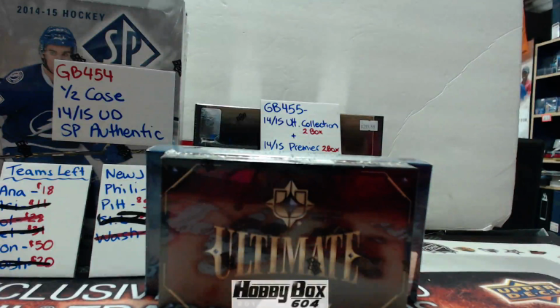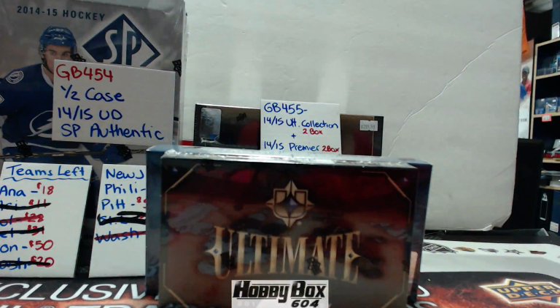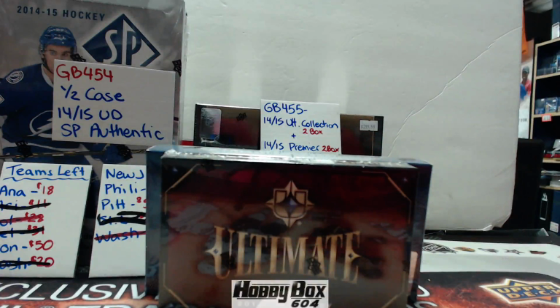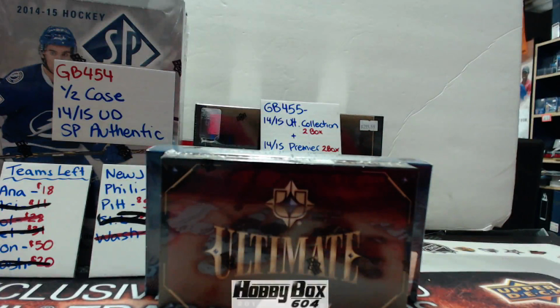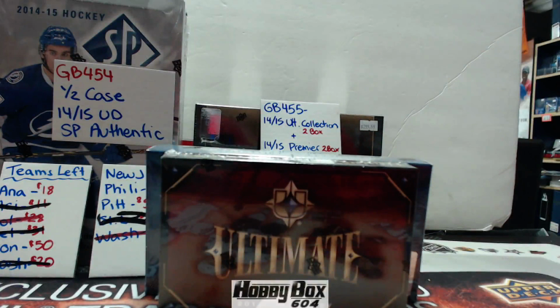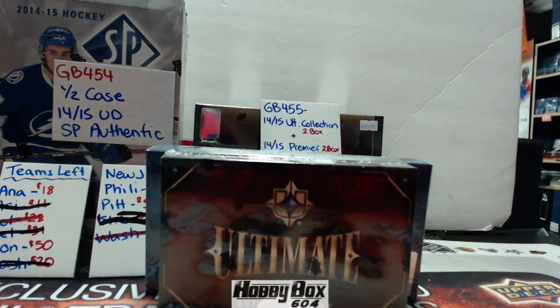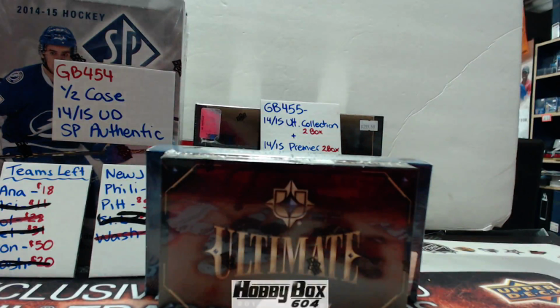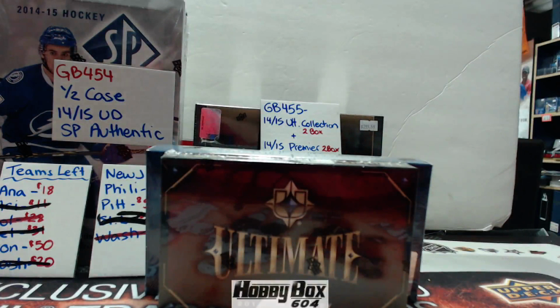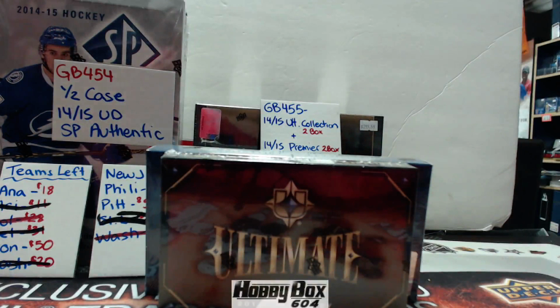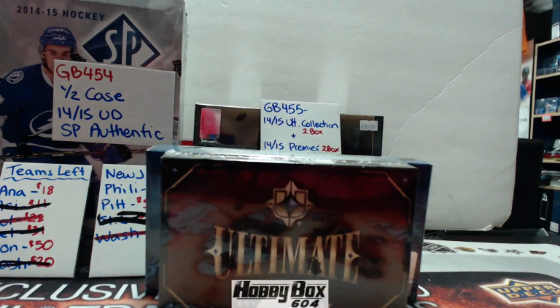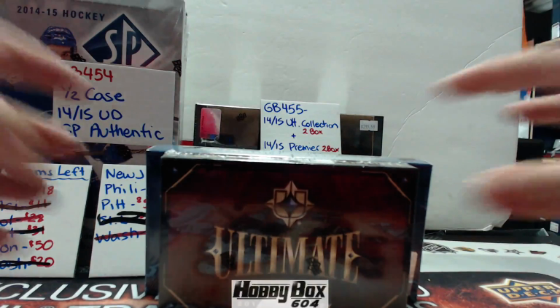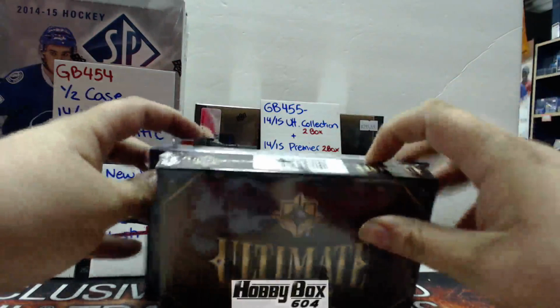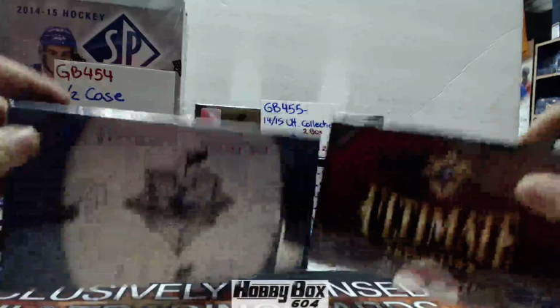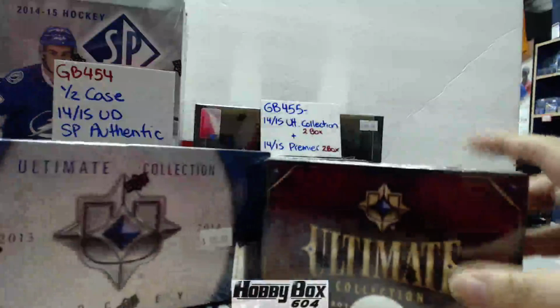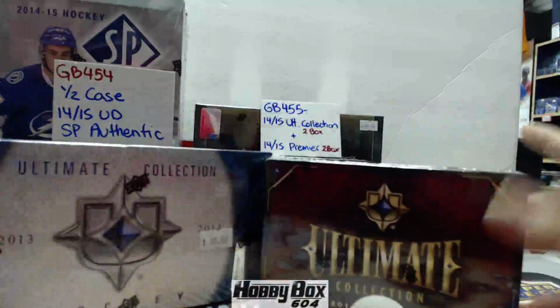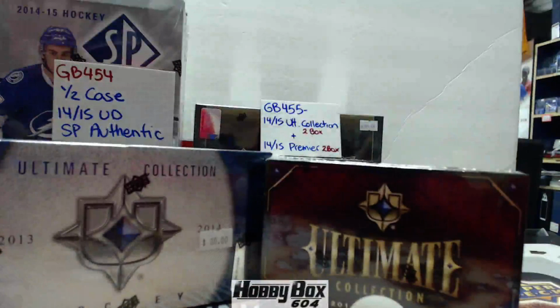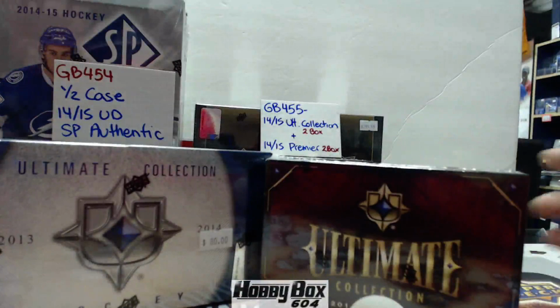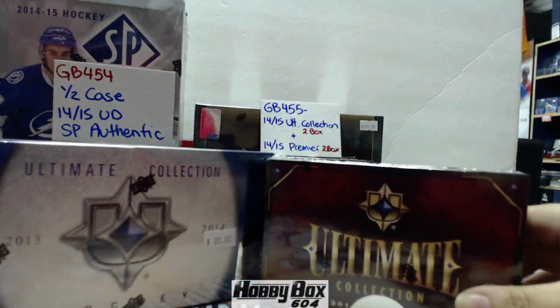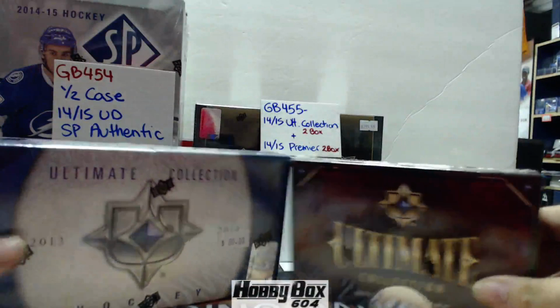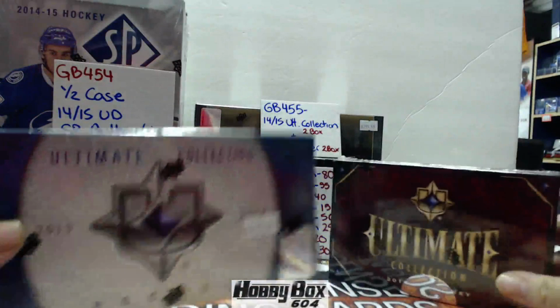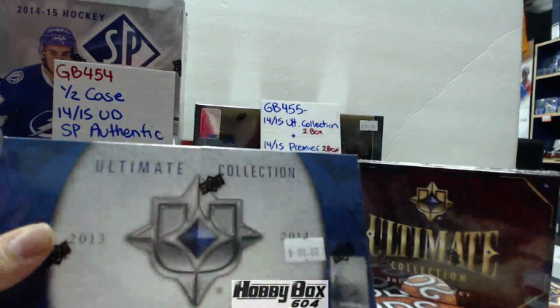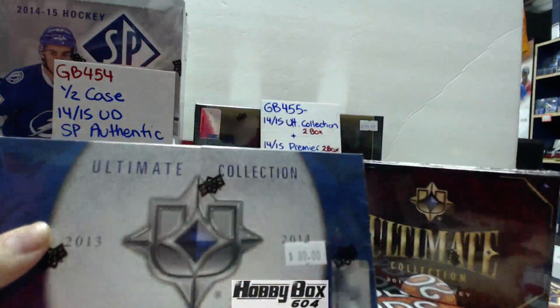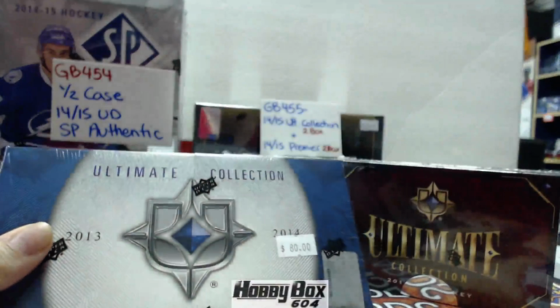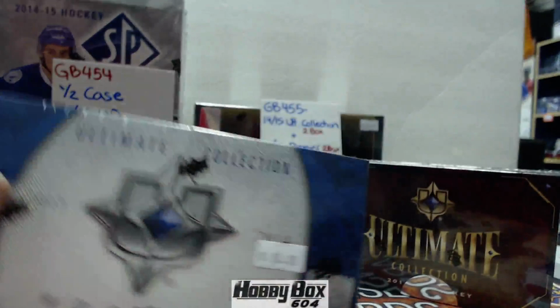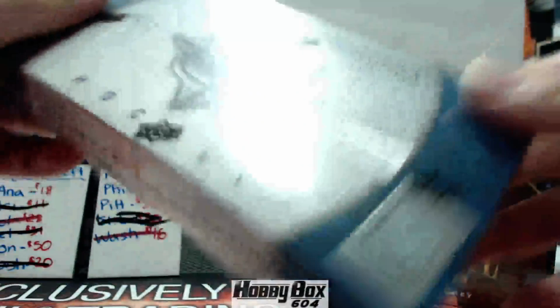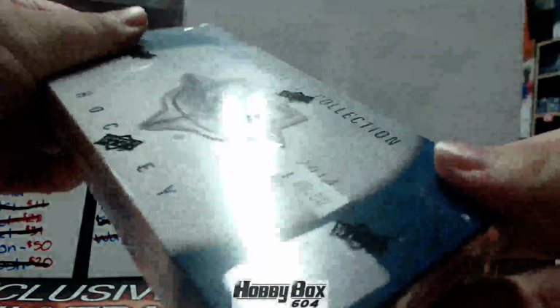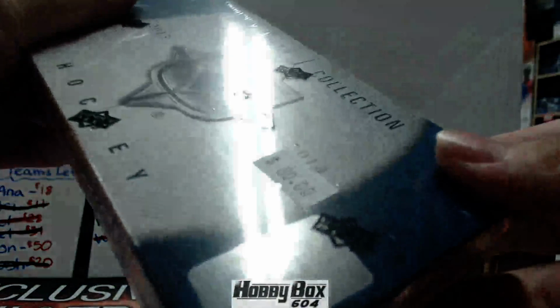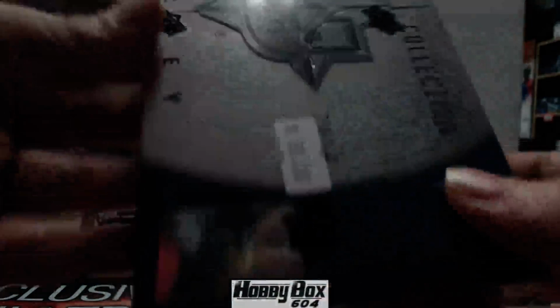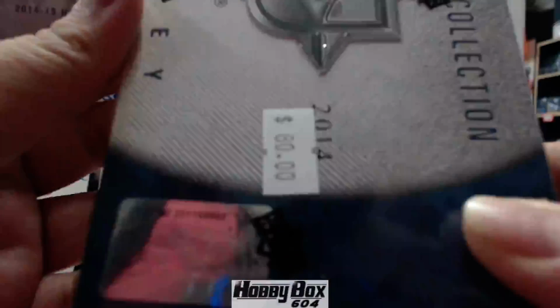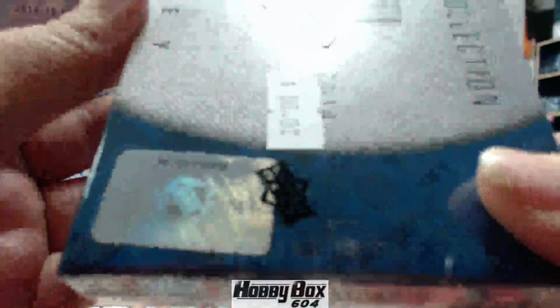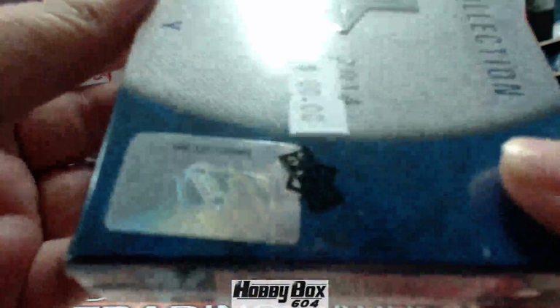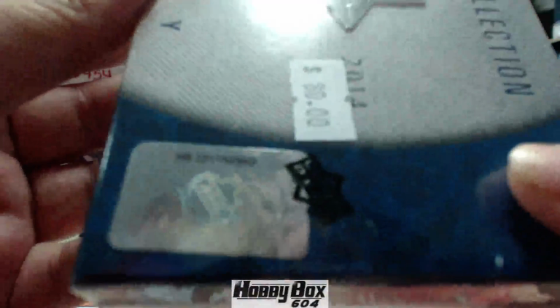Hey guys, Hobby Box 604 doing Group Break 432 — that's the double box, or two boxes of Ultimate. We'll start with 1314, ending in 968.